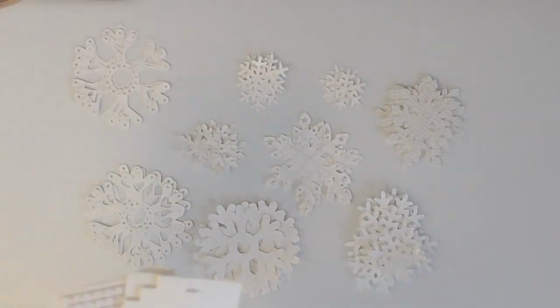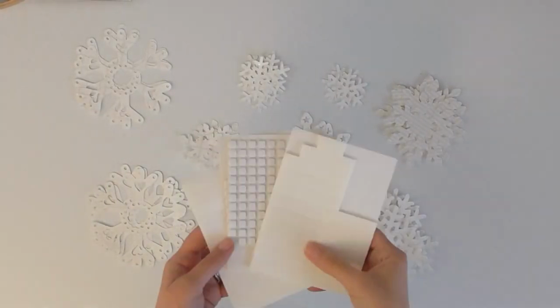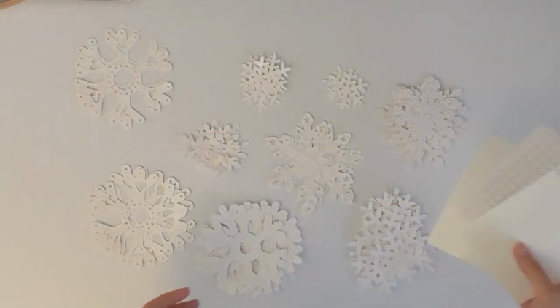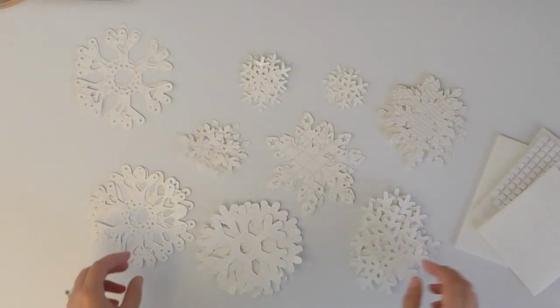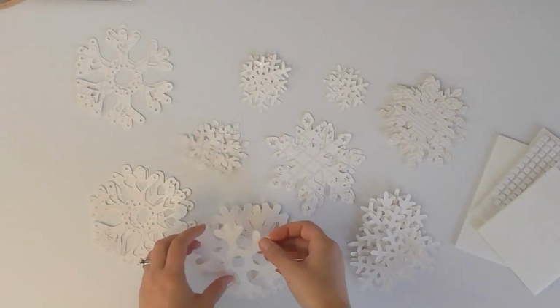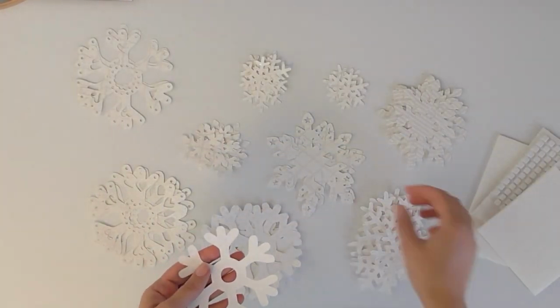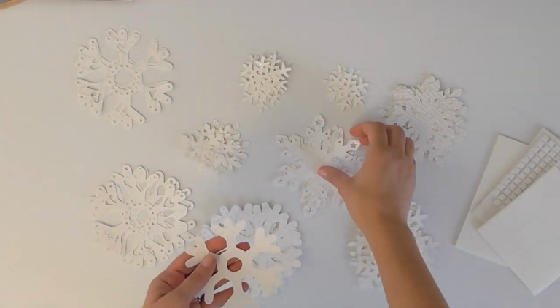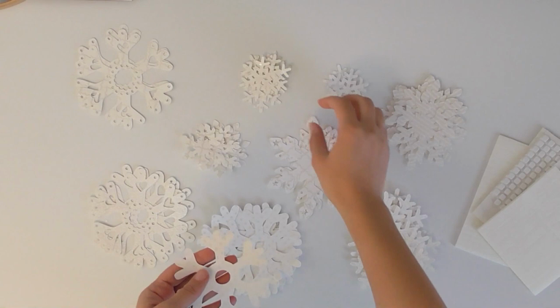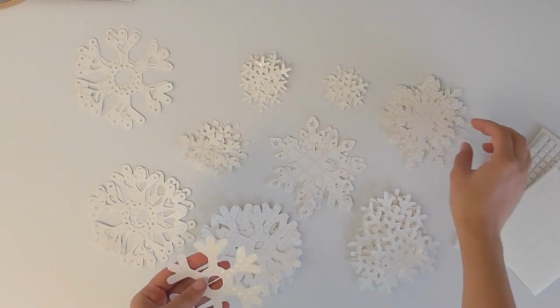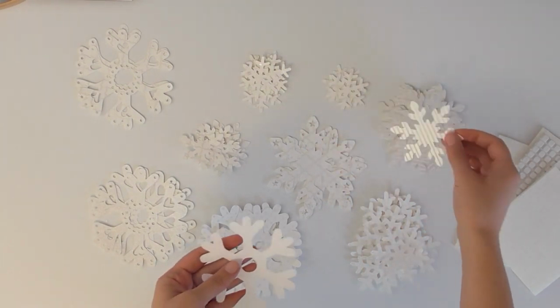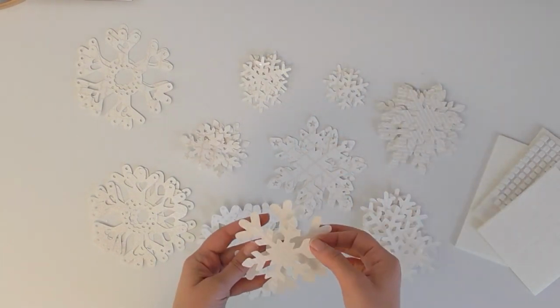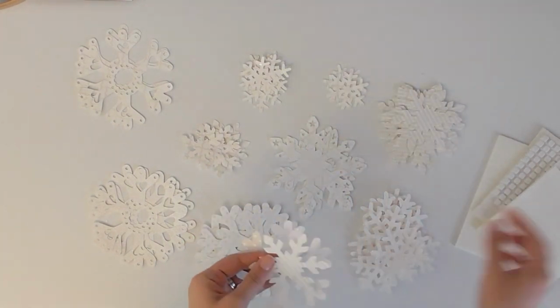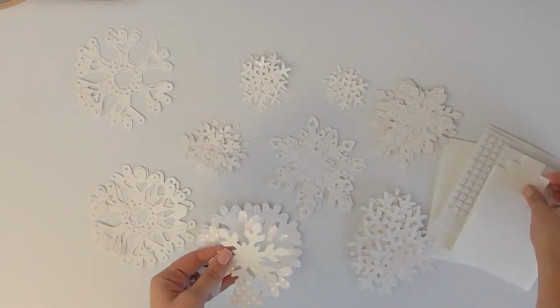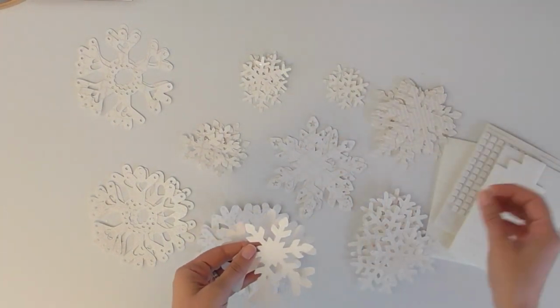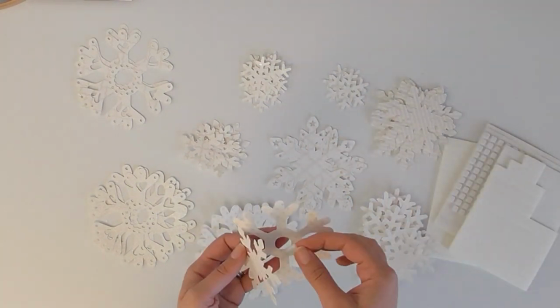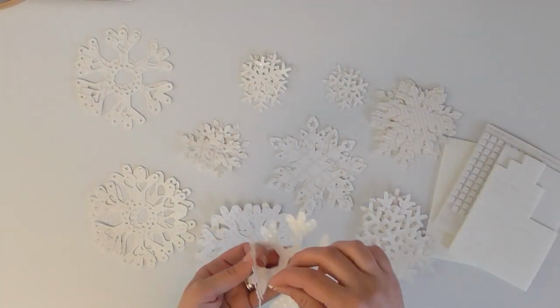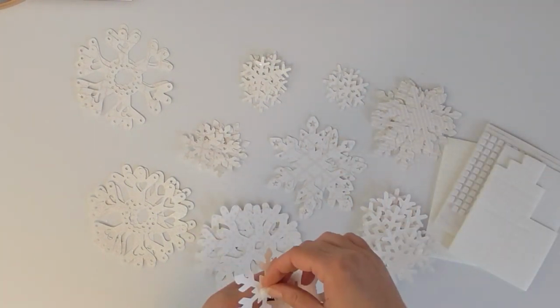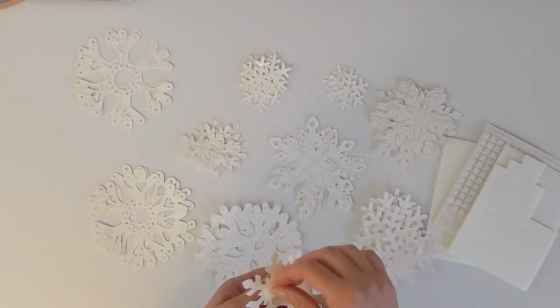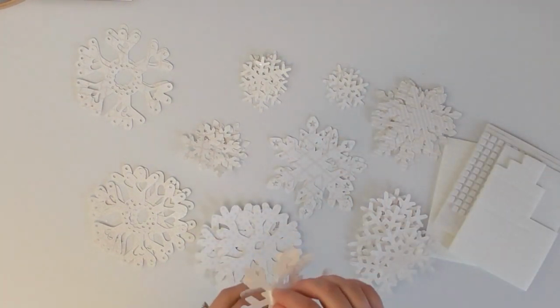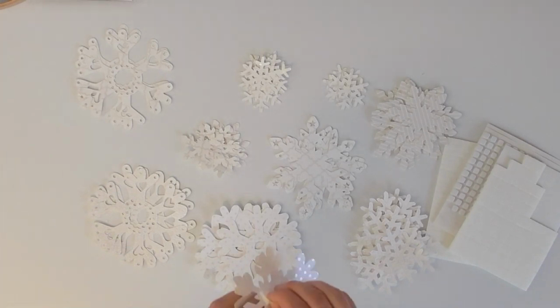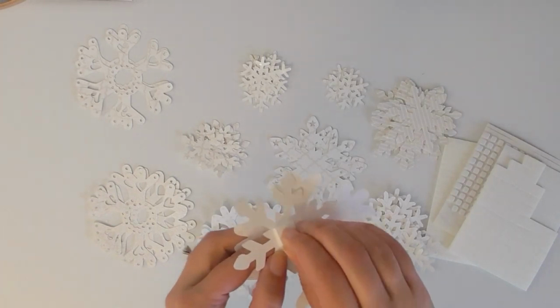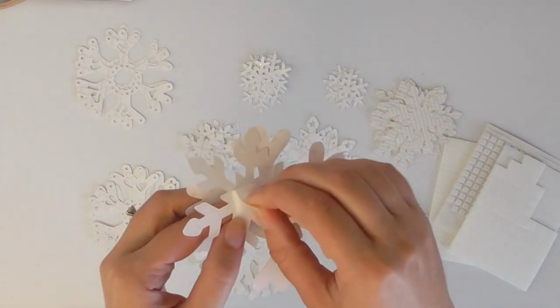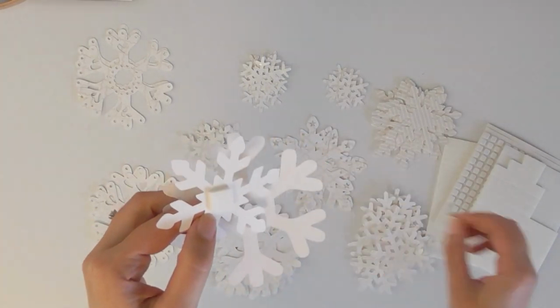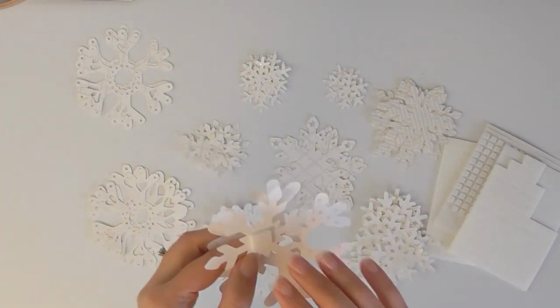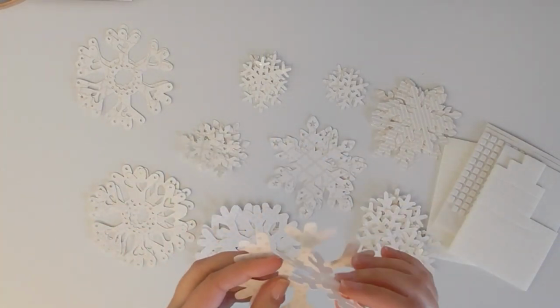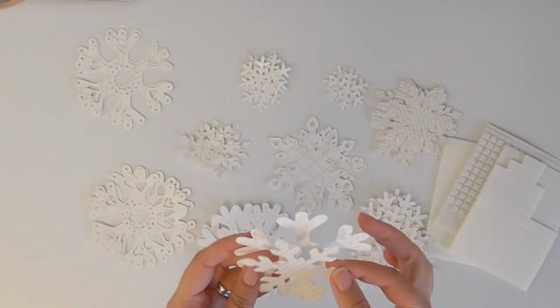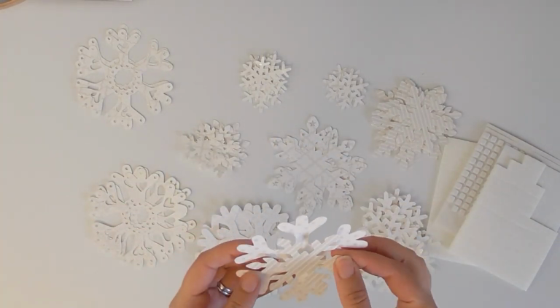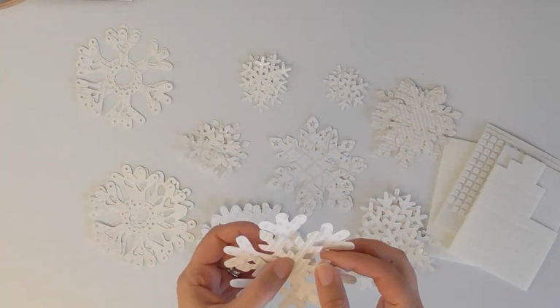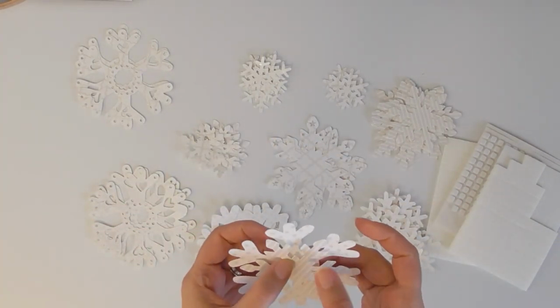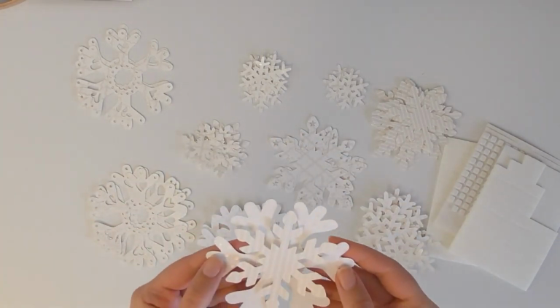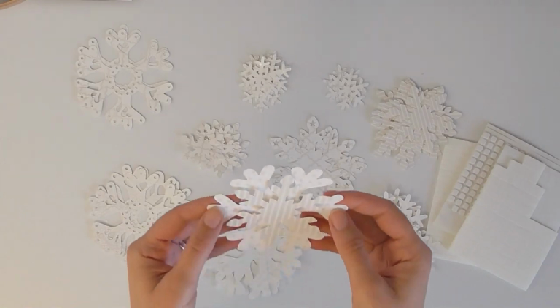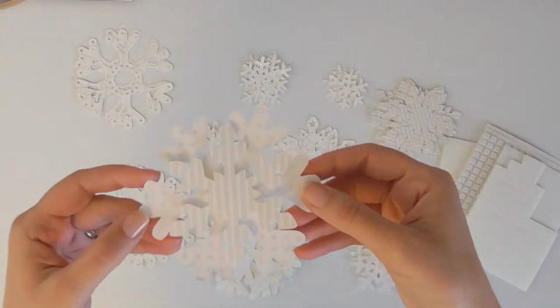Build your snowflakes by starting with a larger size flake, and then adhere a medium flake to the top of that with some foam adhesive, and then if you want a smaller flake on top of that, you can add that as well. Vary your flakes so that some are stacked 2 high and some are 3 high.